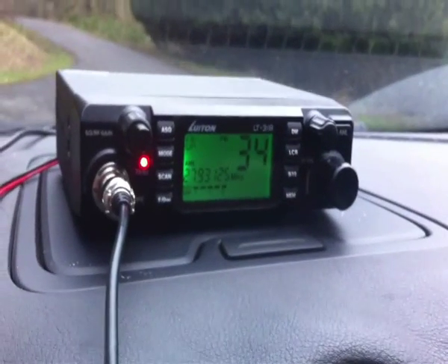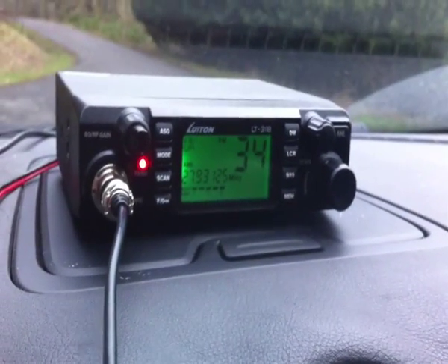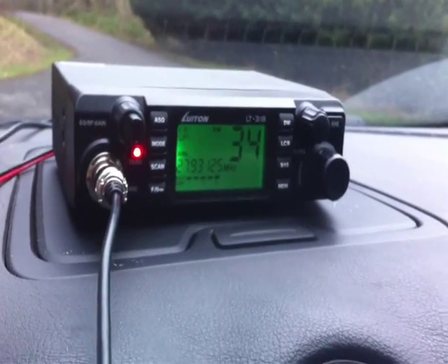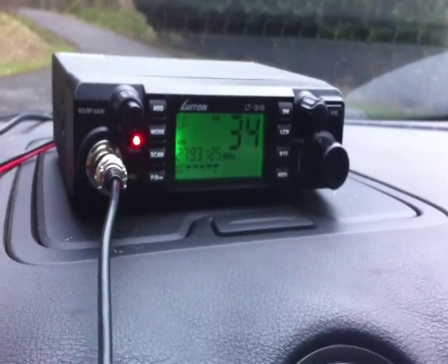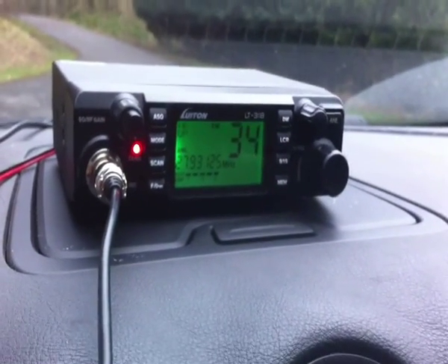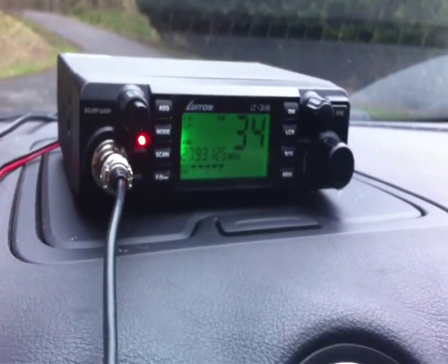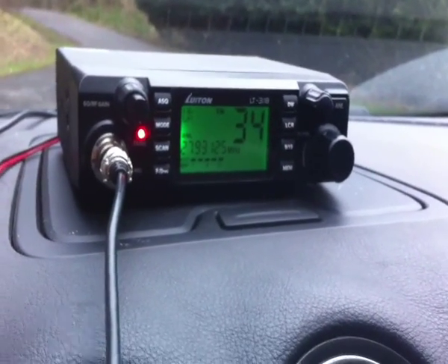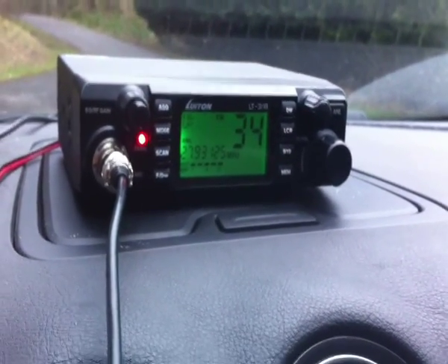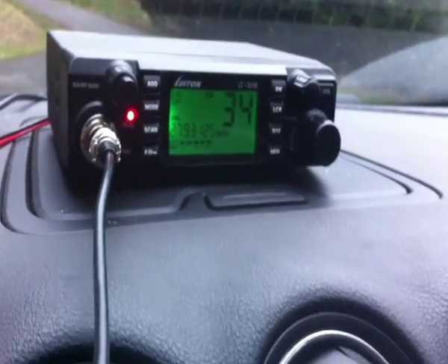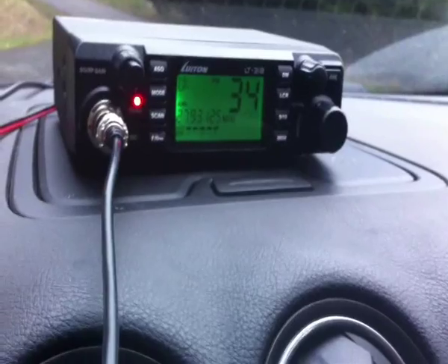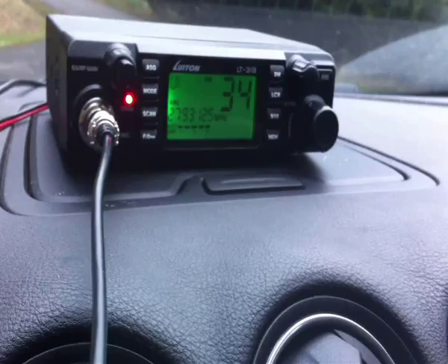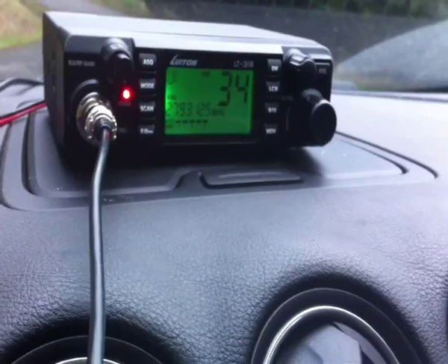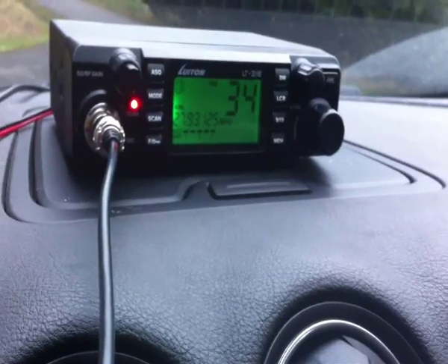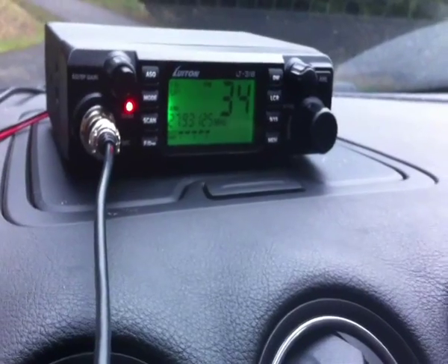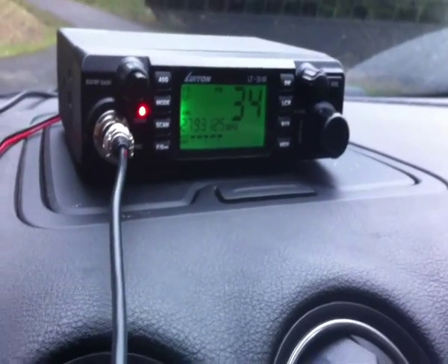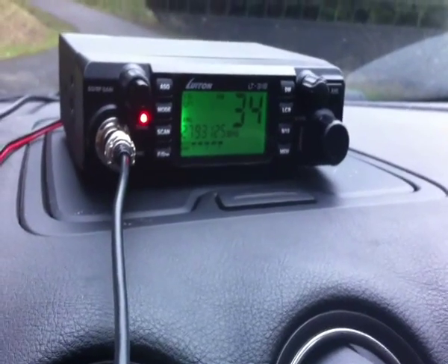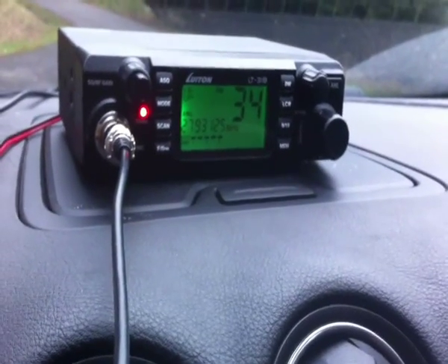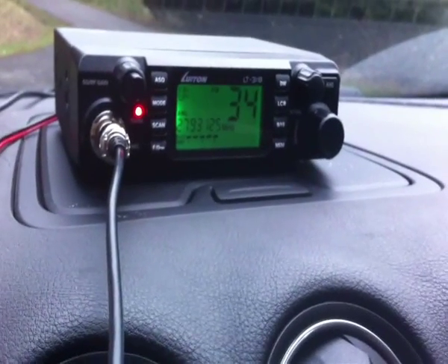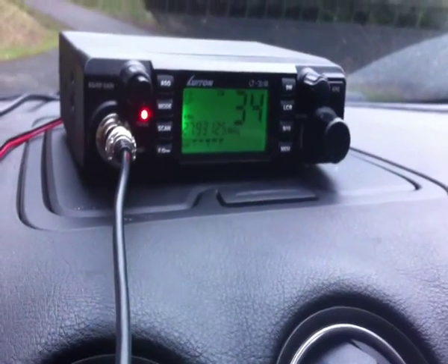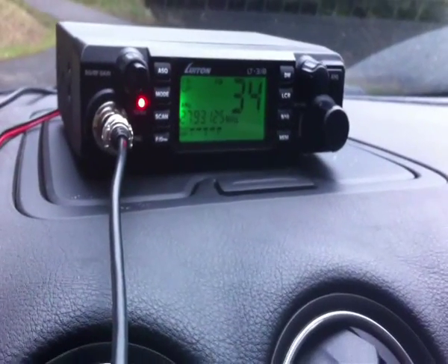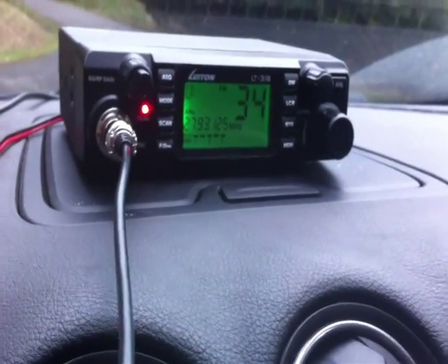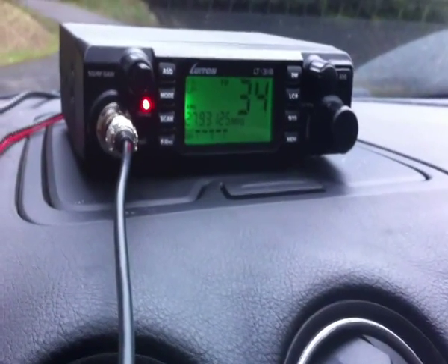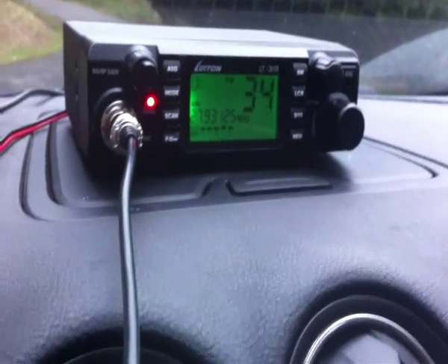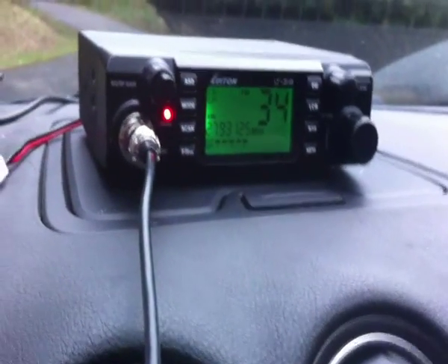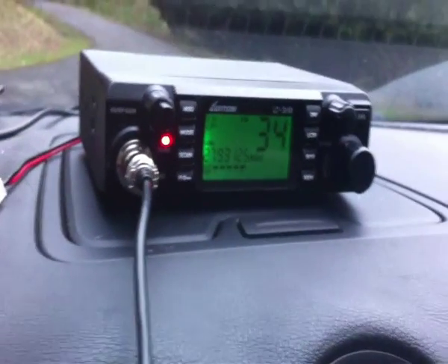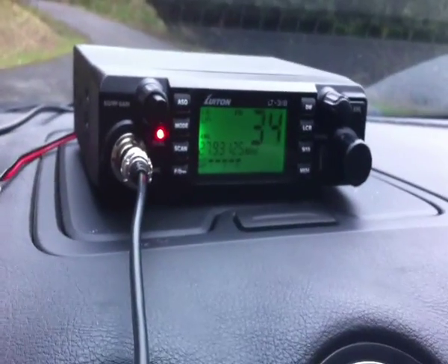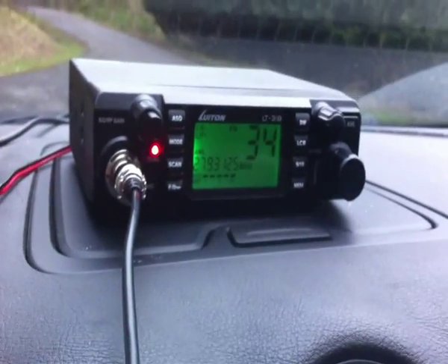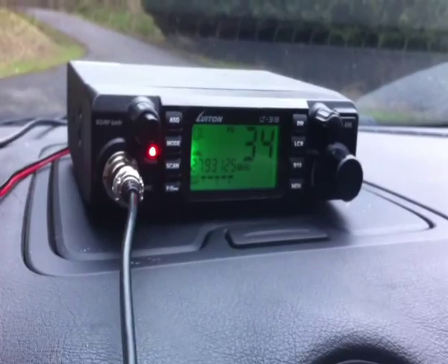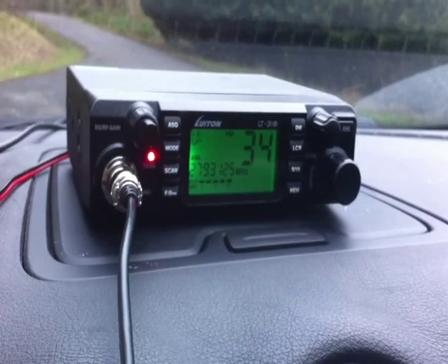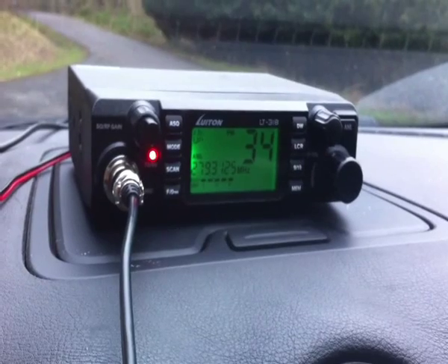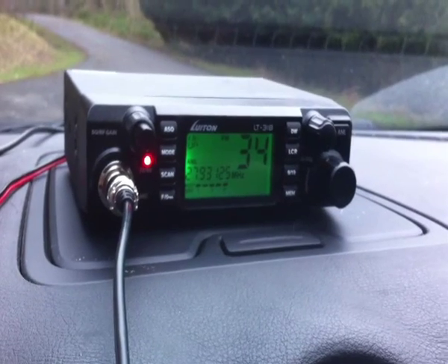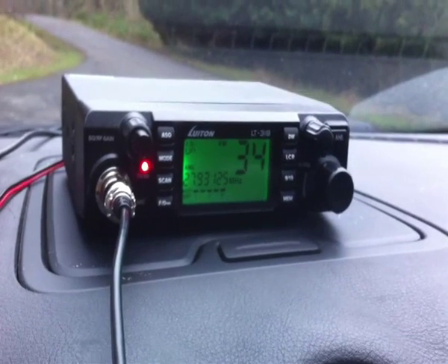If you do the computer programming on it, a bit like the Anytones and whatnot, you can get it to go 25 to 30 meg, and it's switchable between 4 watts and 12 watts as well.